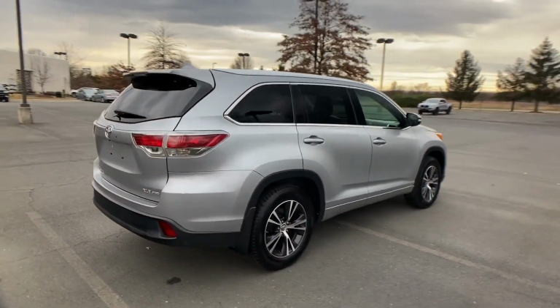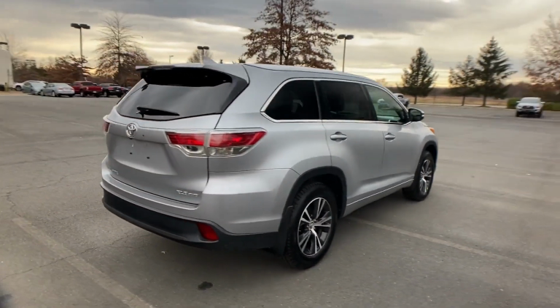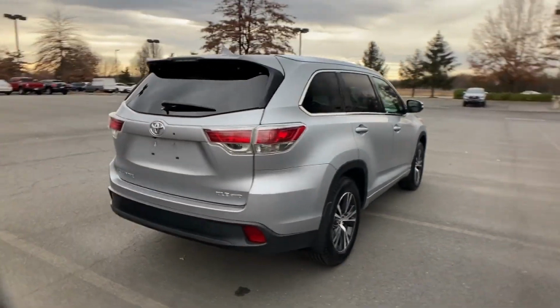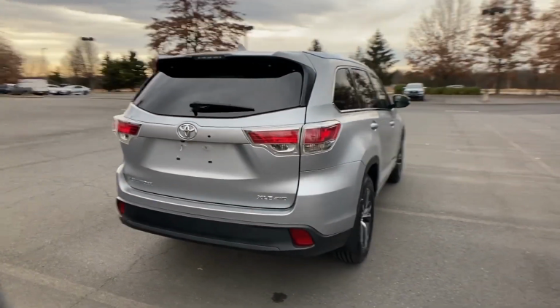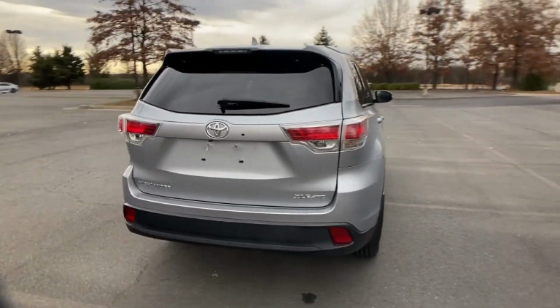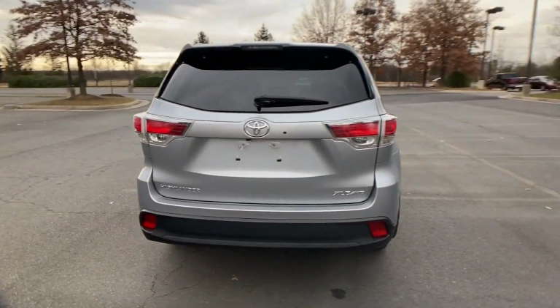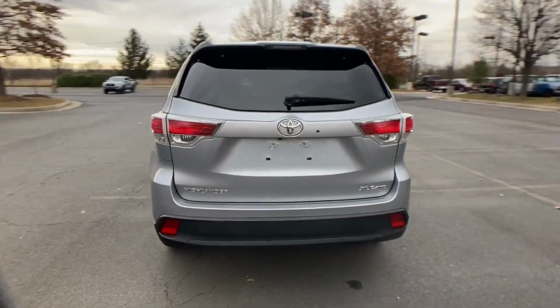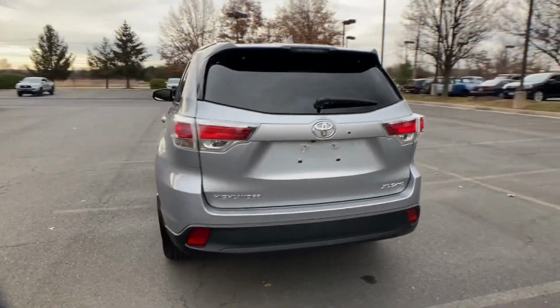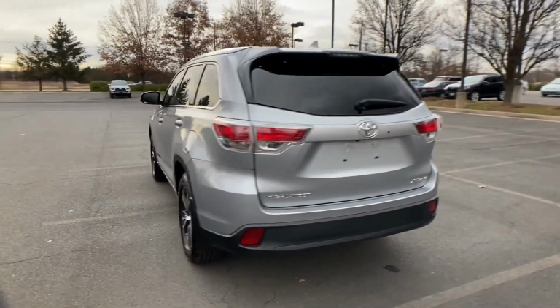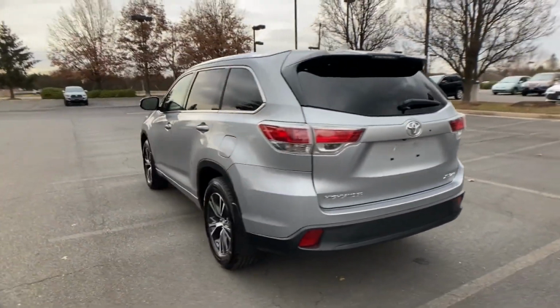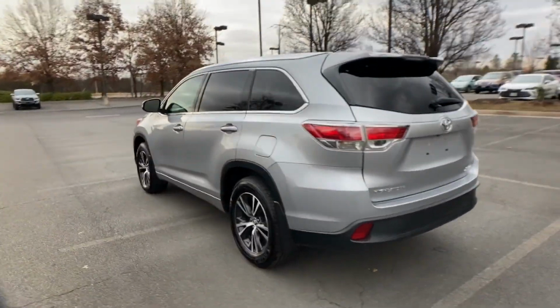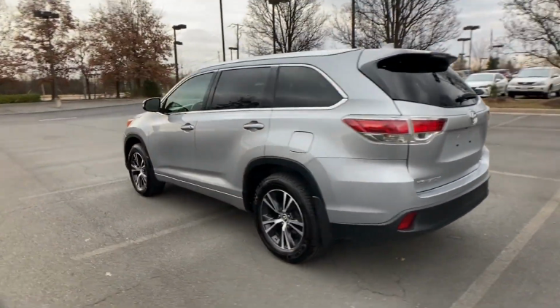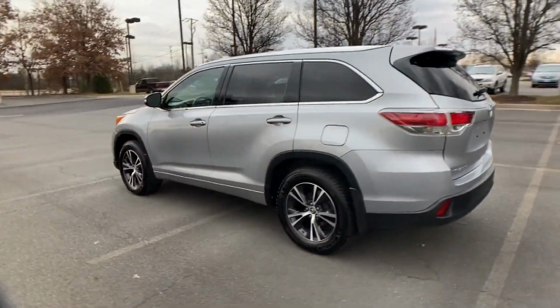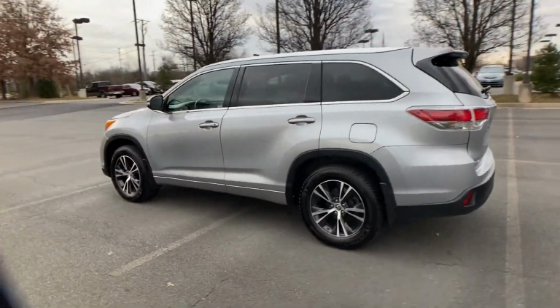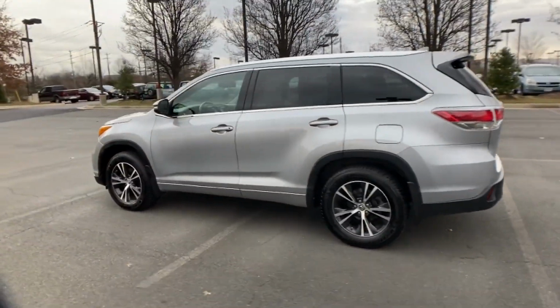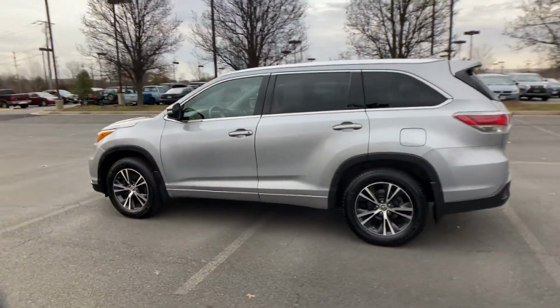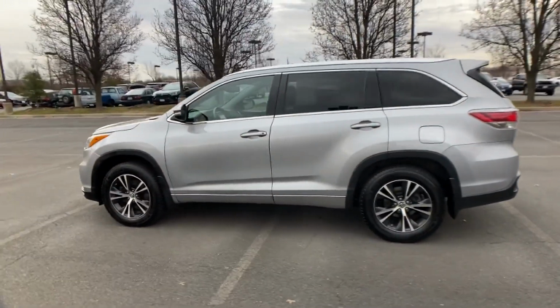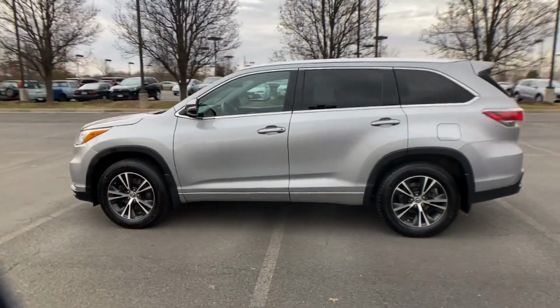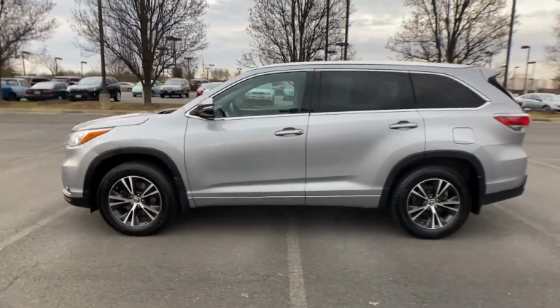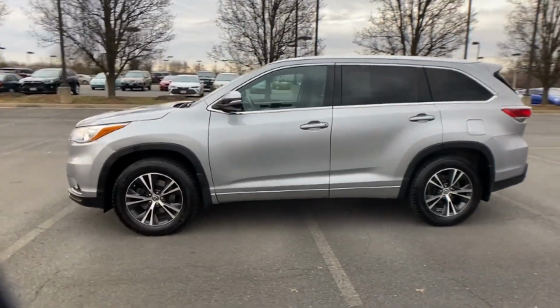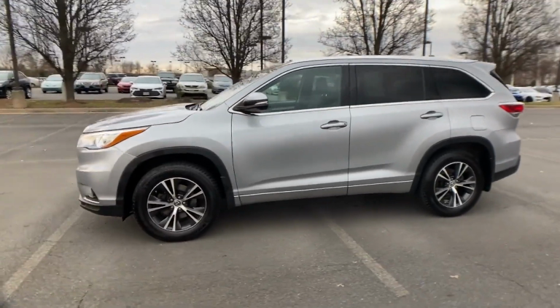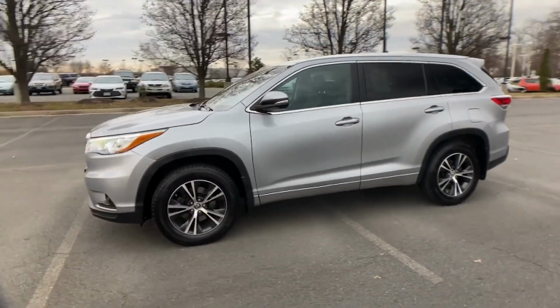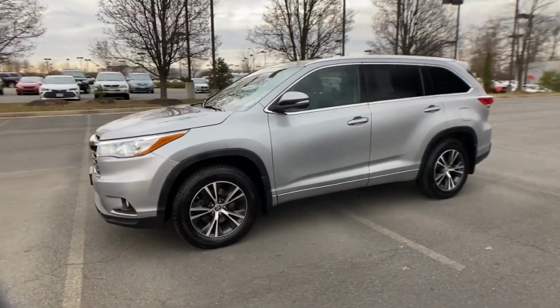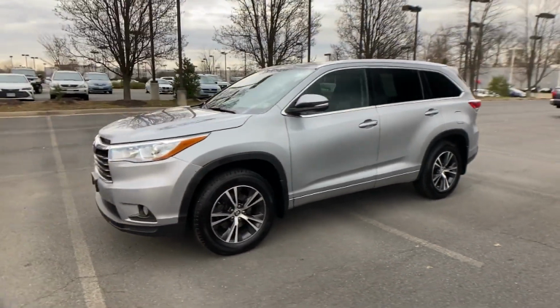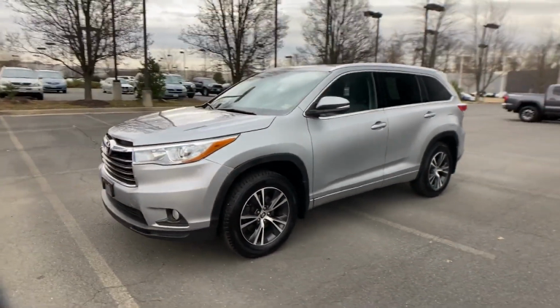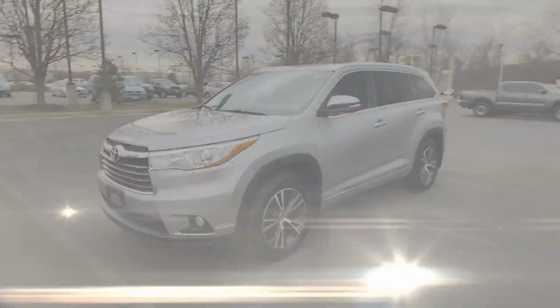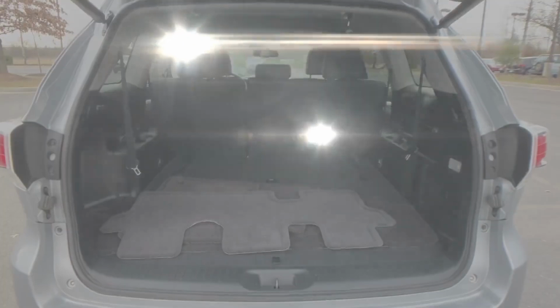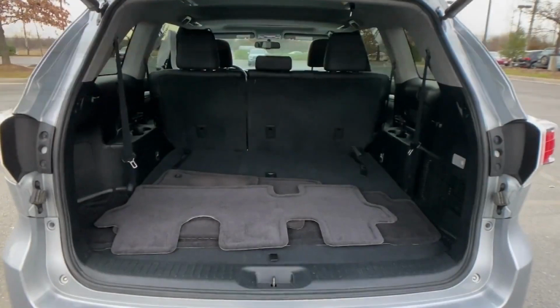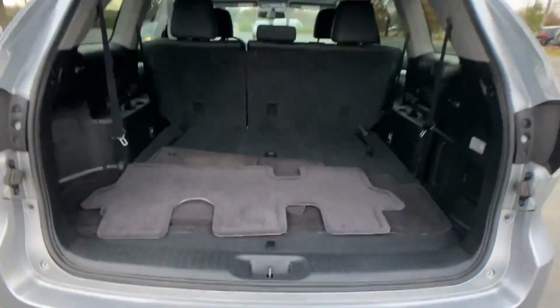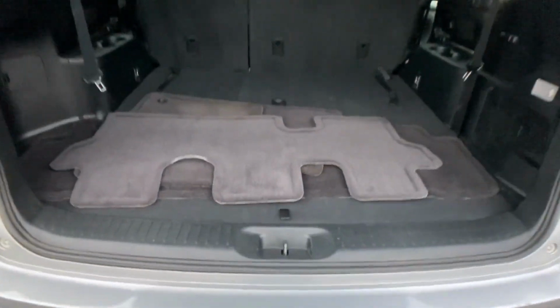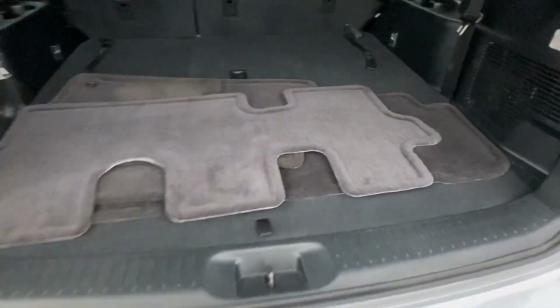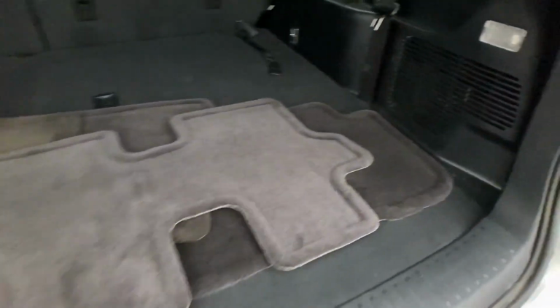Side-view mirrors with turn signals, satellite radio, navigation, multi-zone air conditioning, all-wheel drive, third-row seating, heated side-view mirrors, leather seats, moonroof, backup camera.